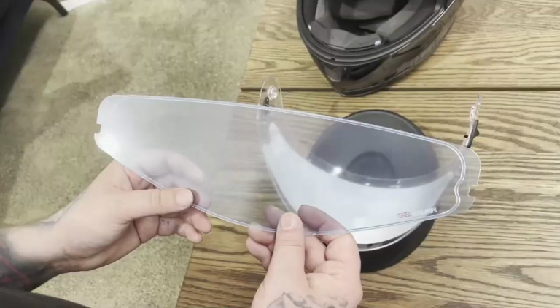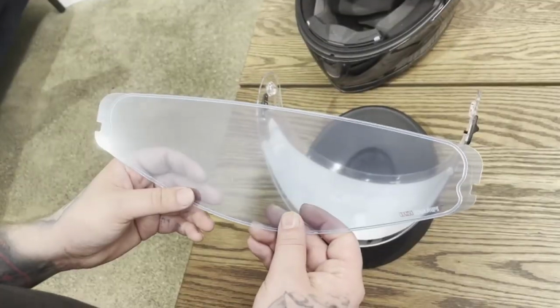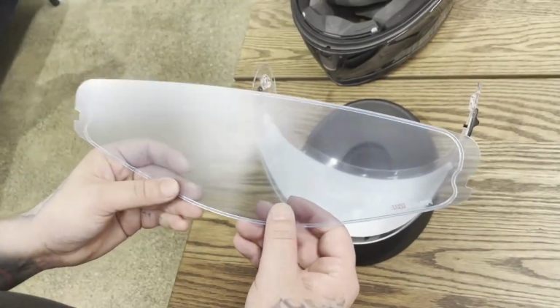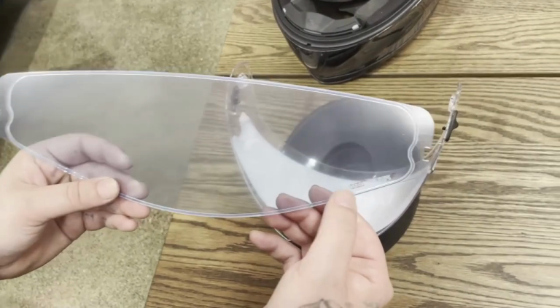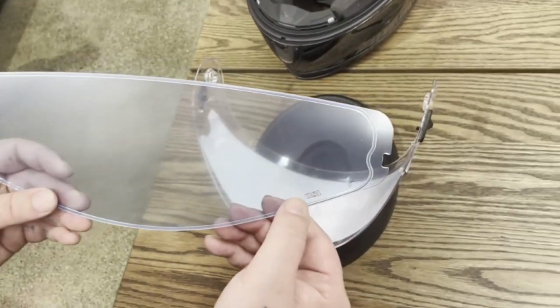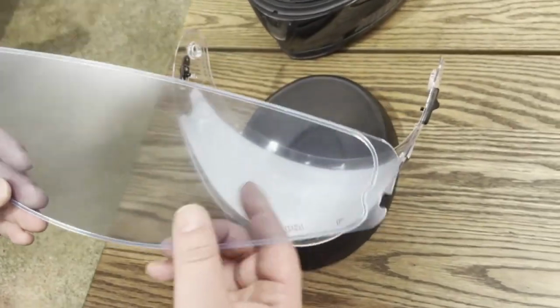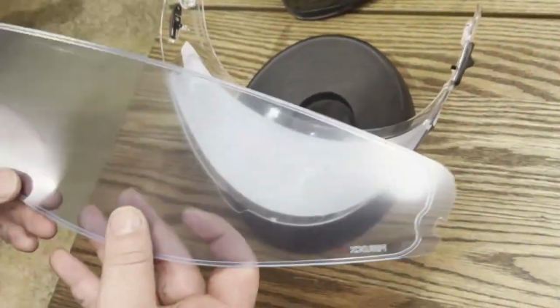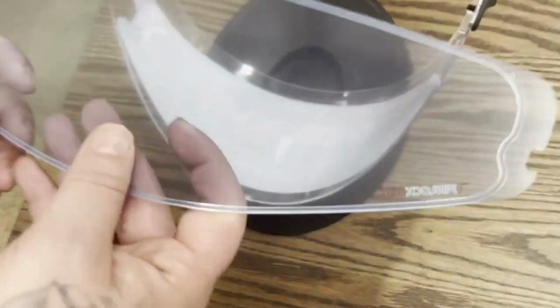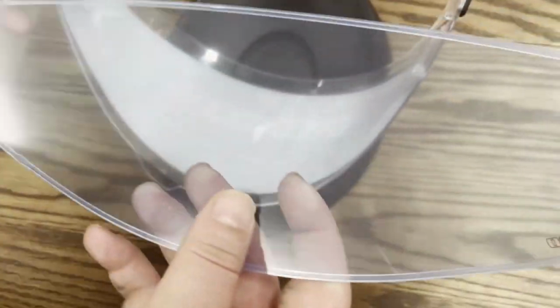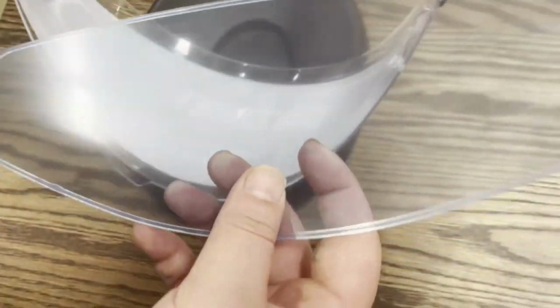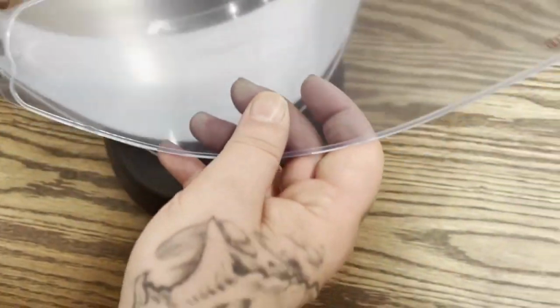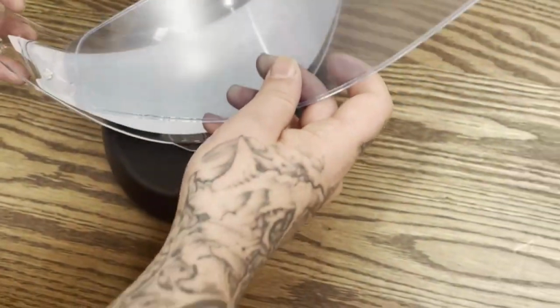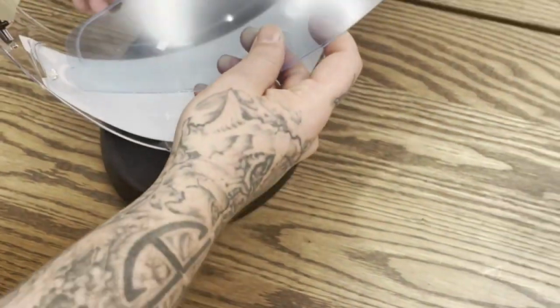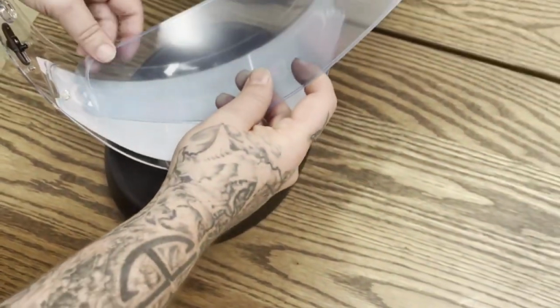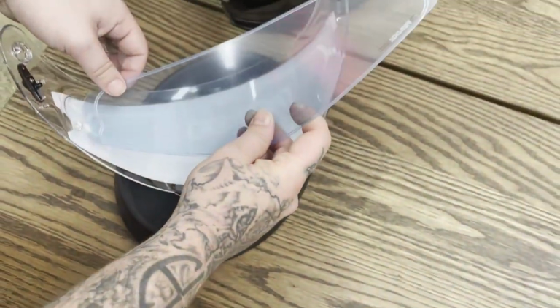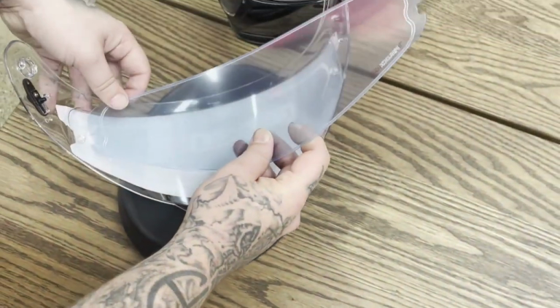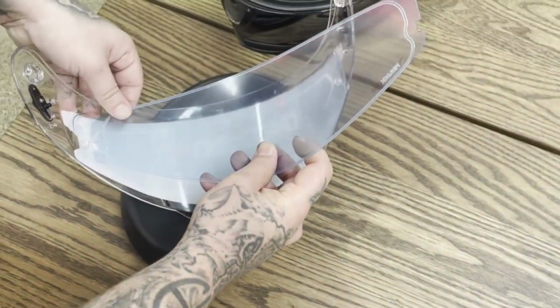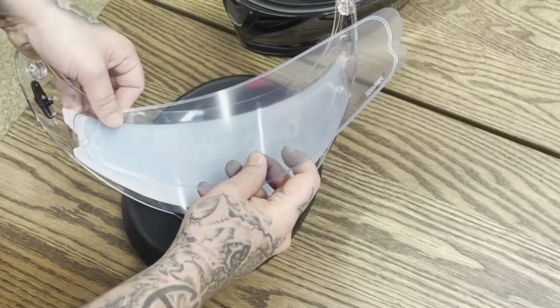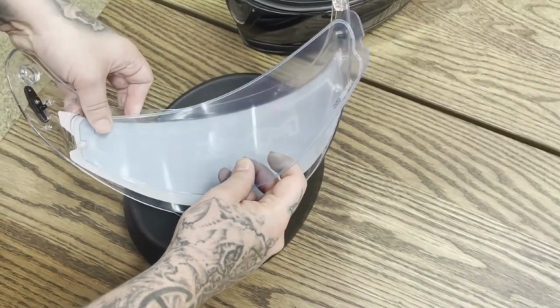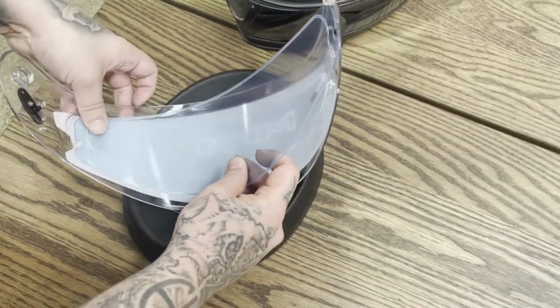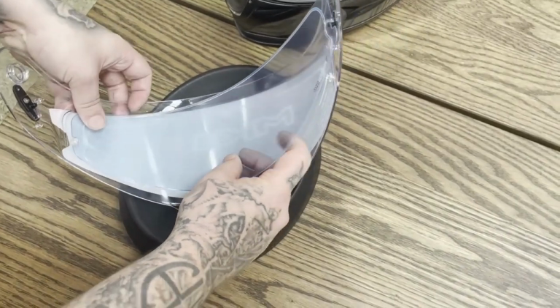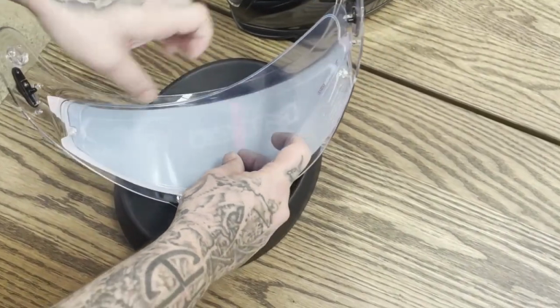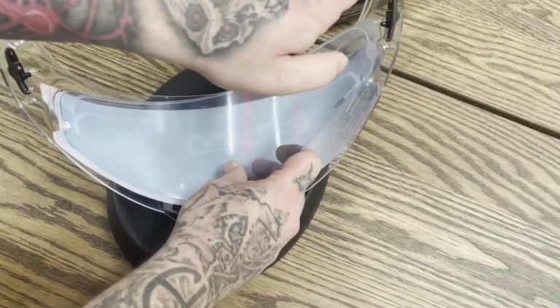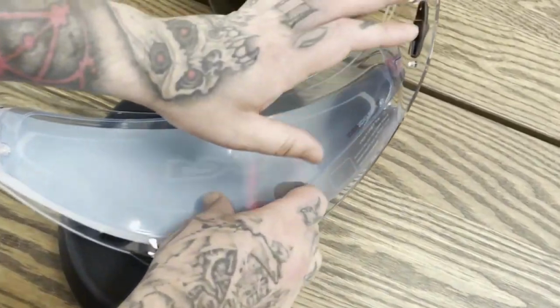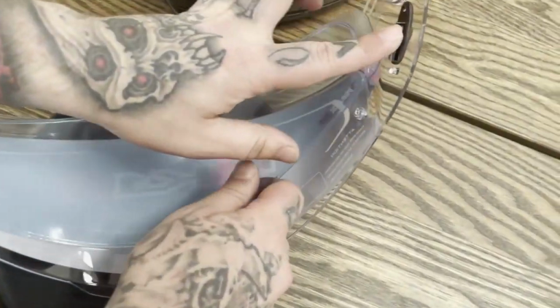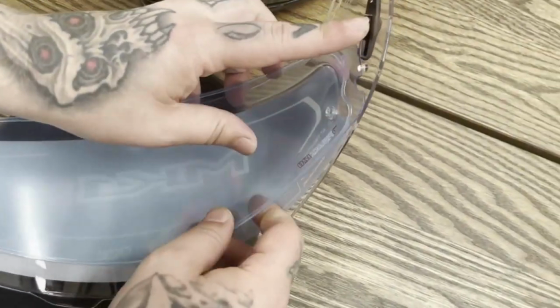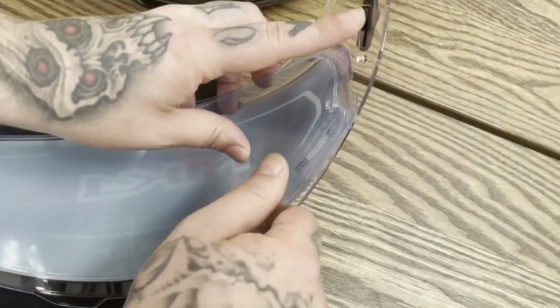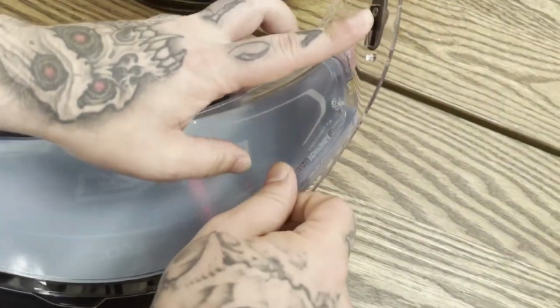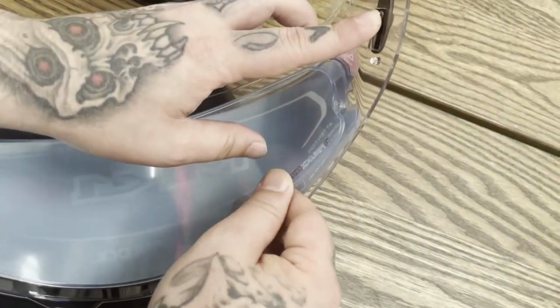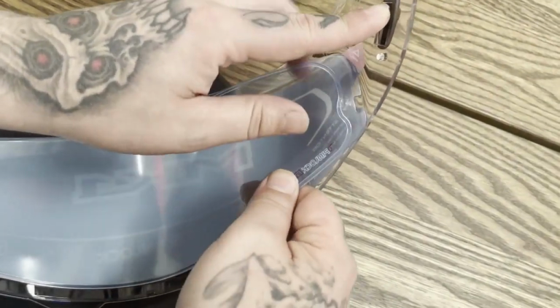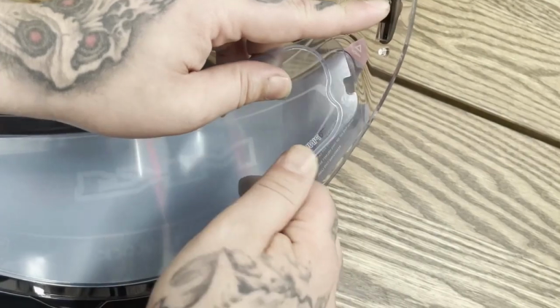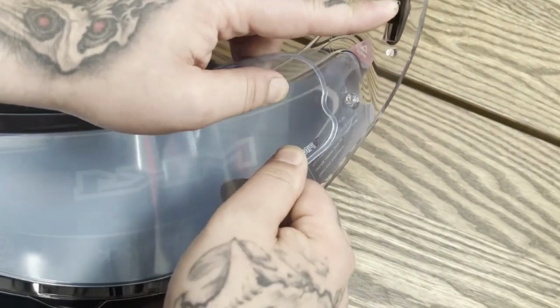Have the Pinlock insert ready and ensure that the Pinlock 120 logo is on the bottom right and is written backwards. Place the Pinlock inside the visor in between the pins using the spaces provided.